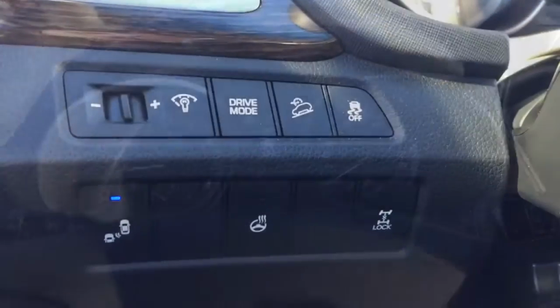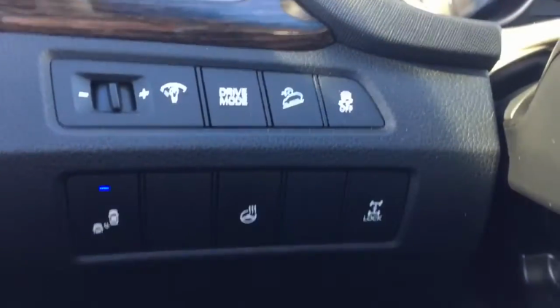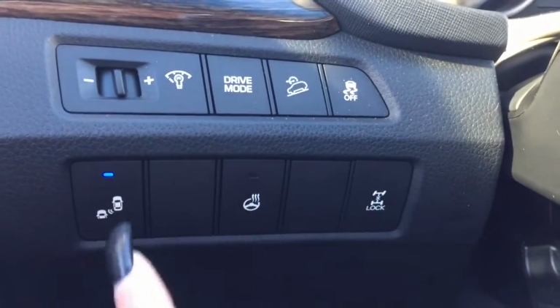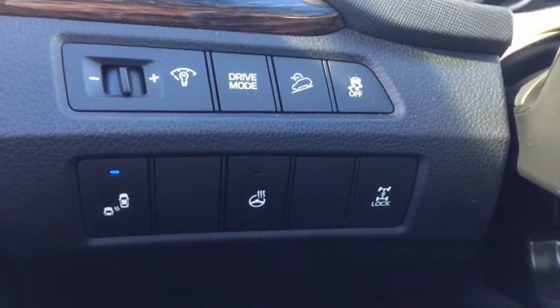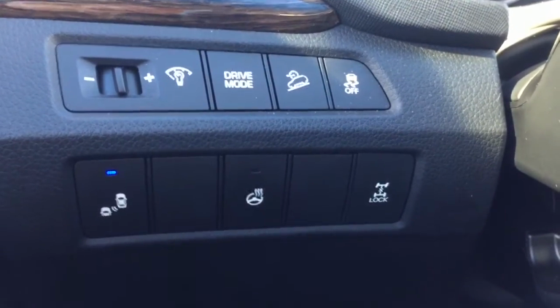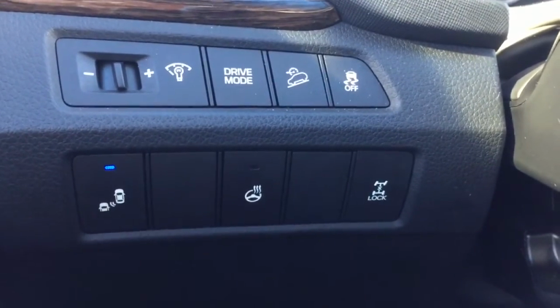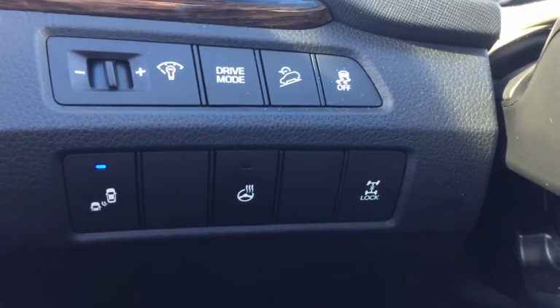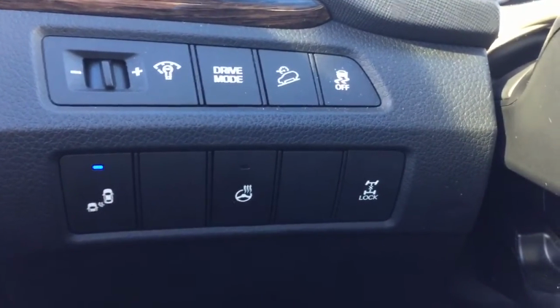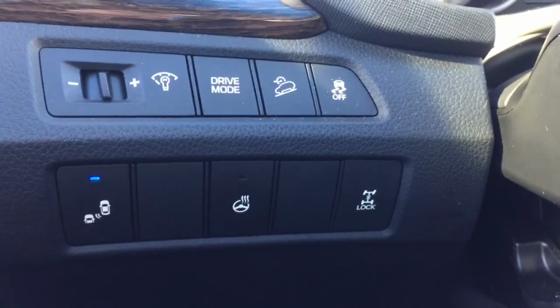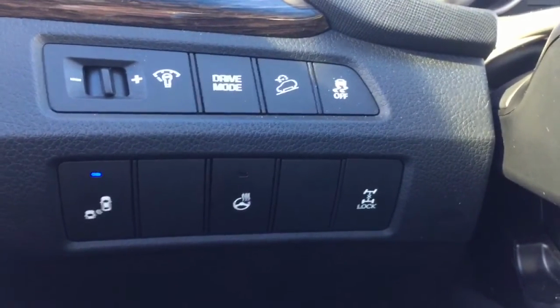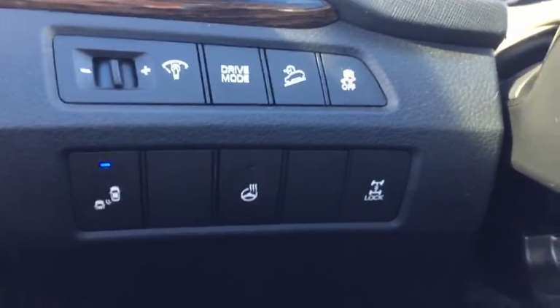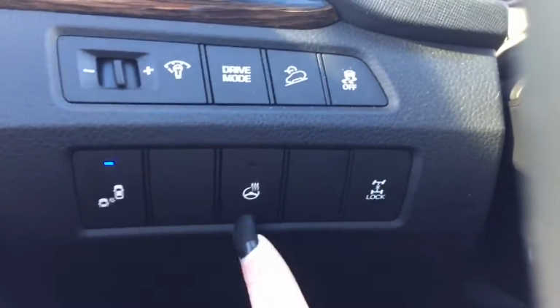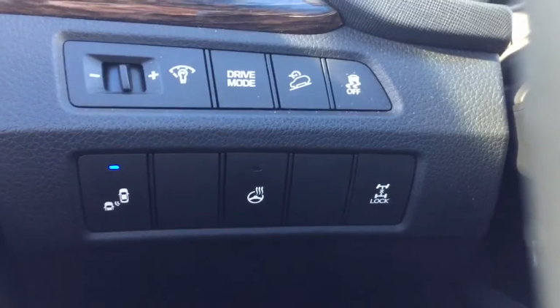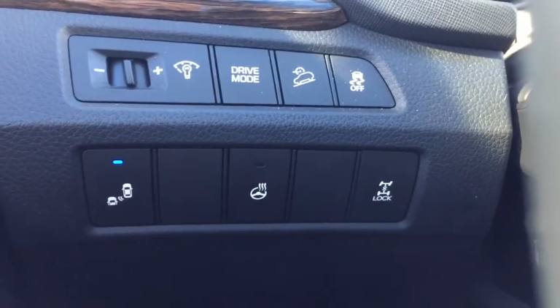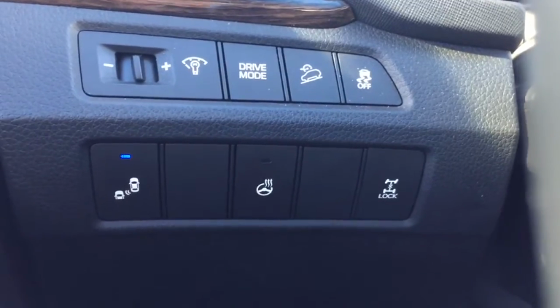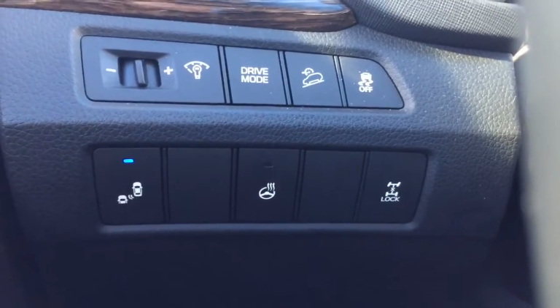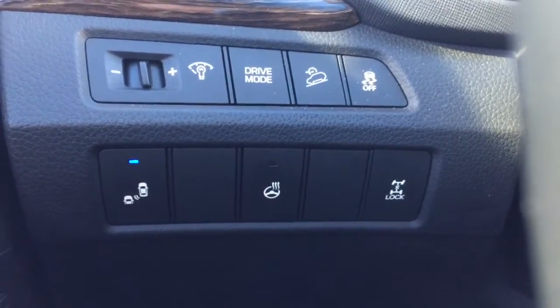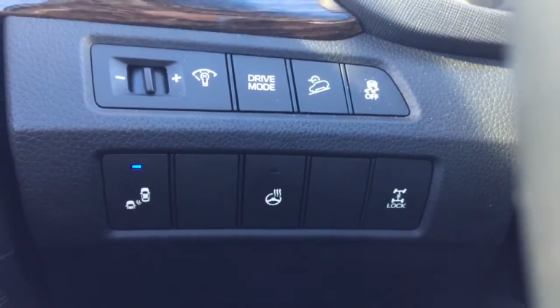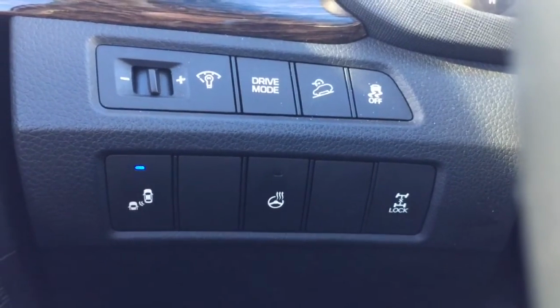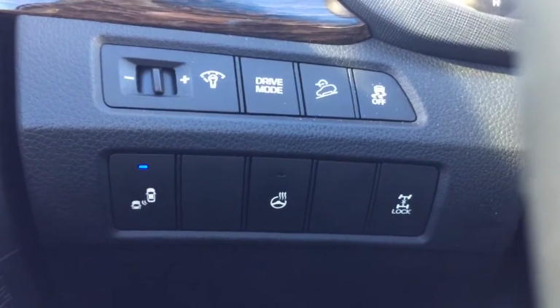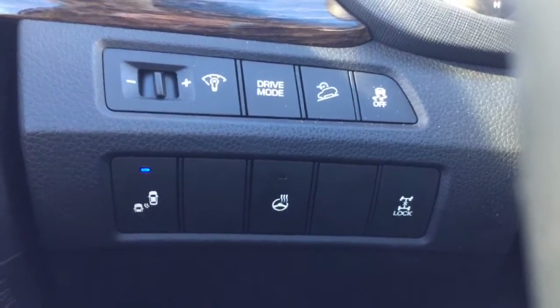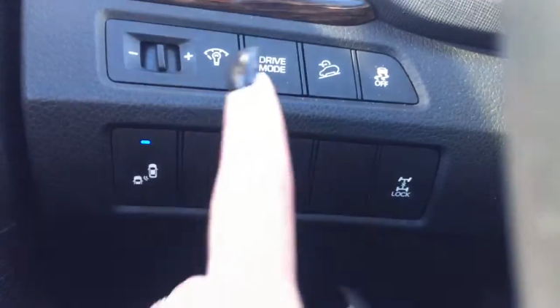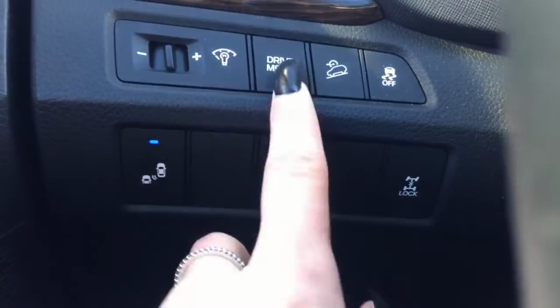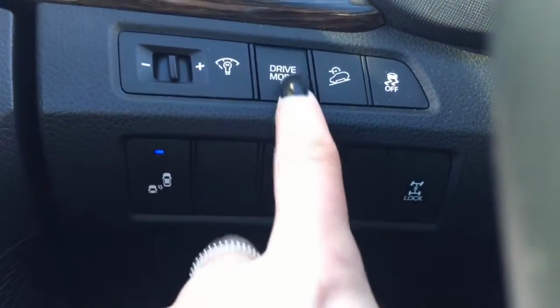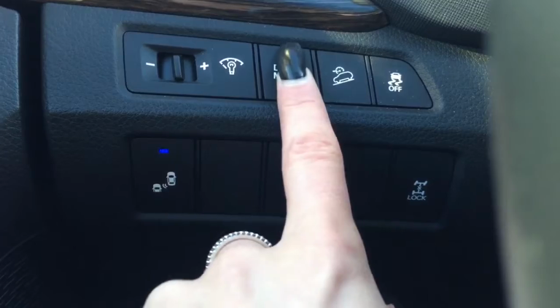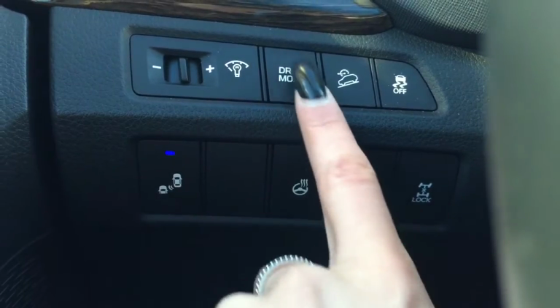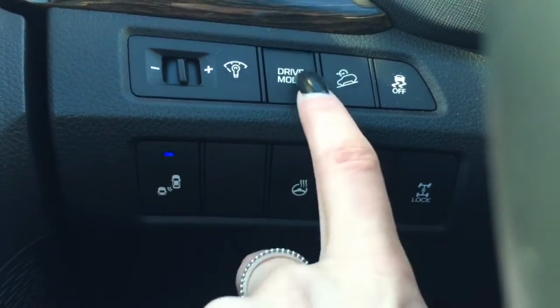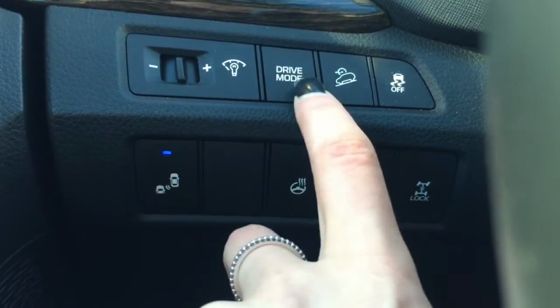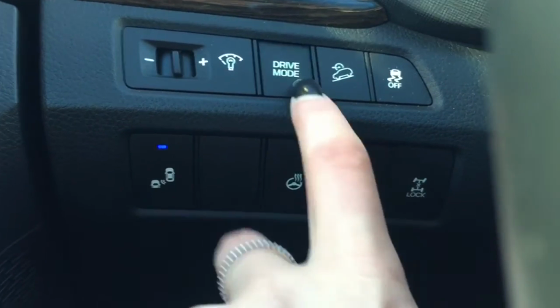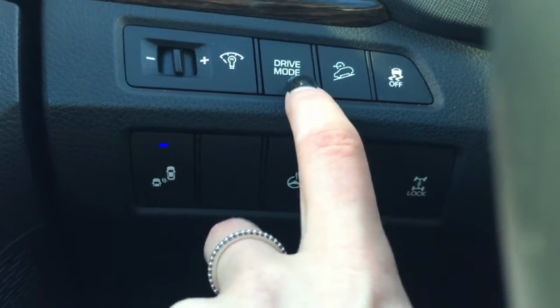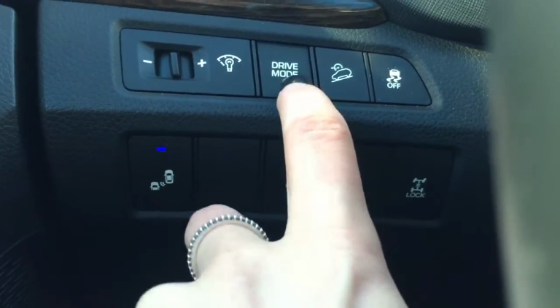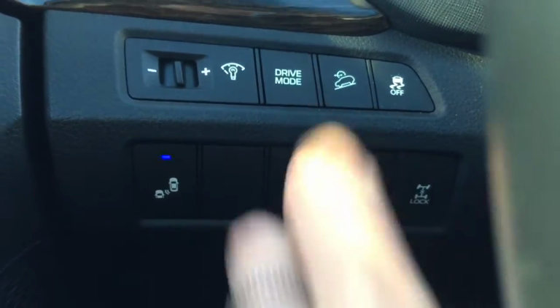Beside the steering wheel, you've got blind spot detection, which is a great safety feature. You've got a heated steering wheel, which is great for these Calgary winter days. You've also got different drive modes, which include sport, eco, and normal.